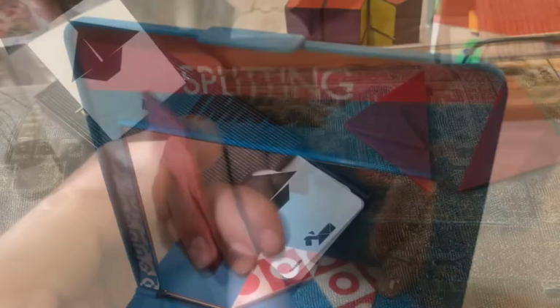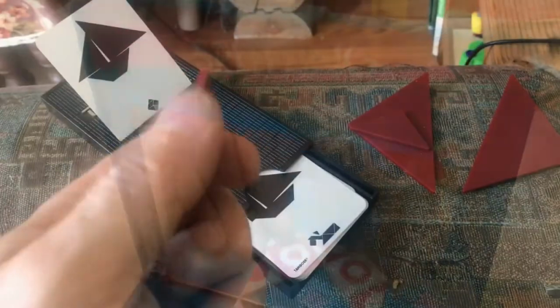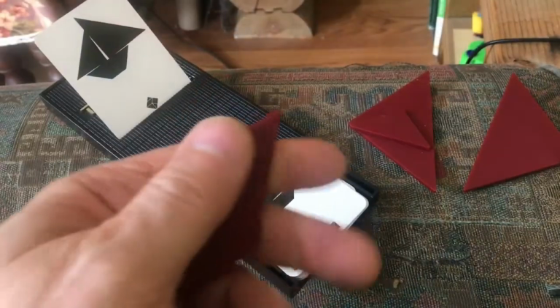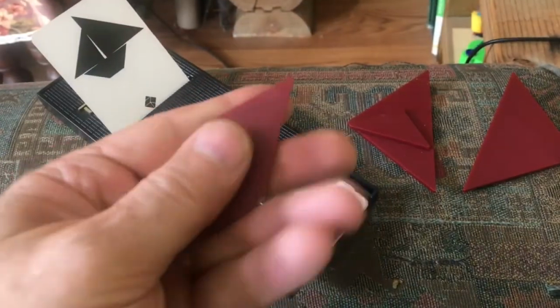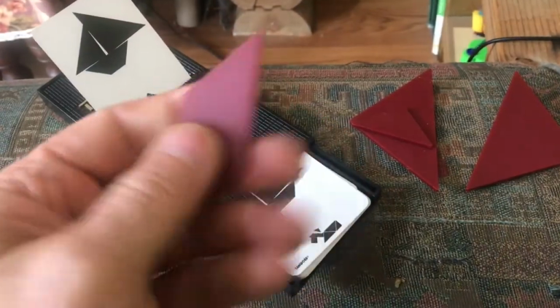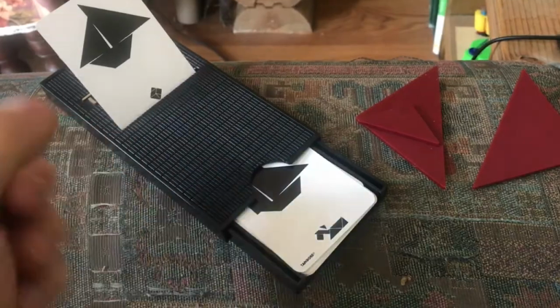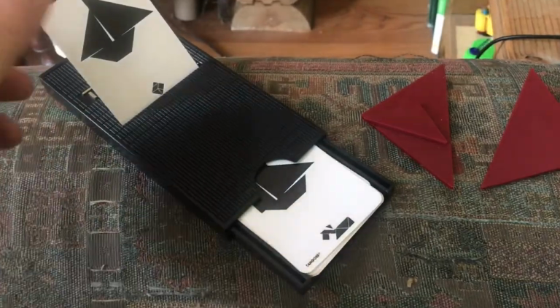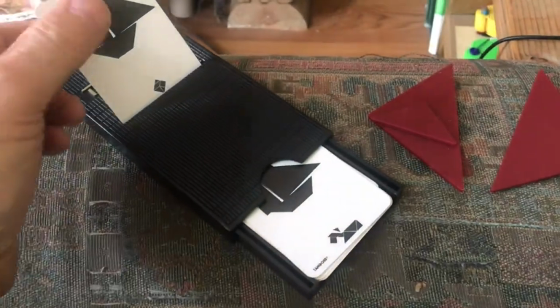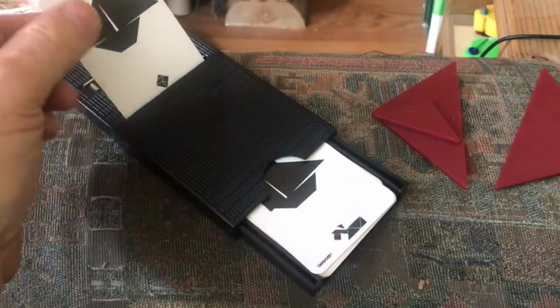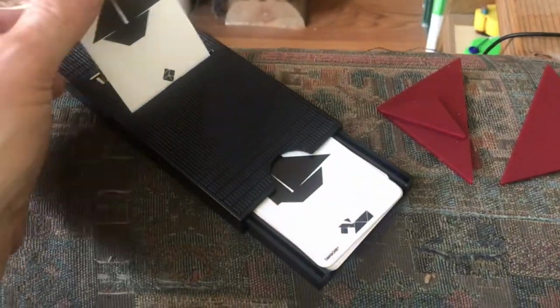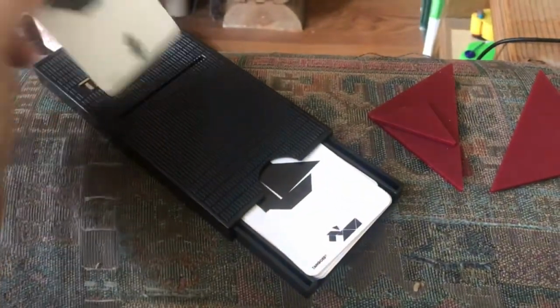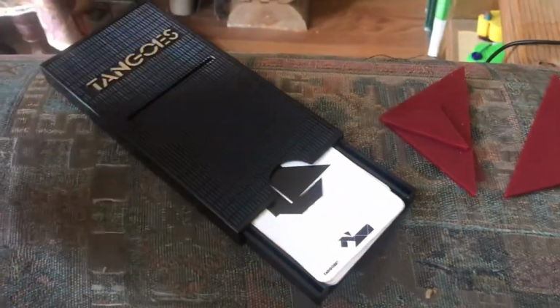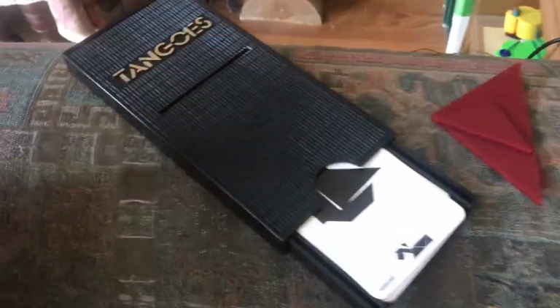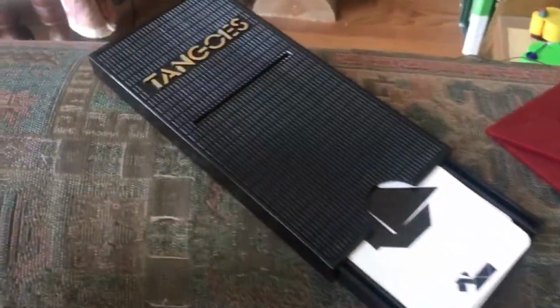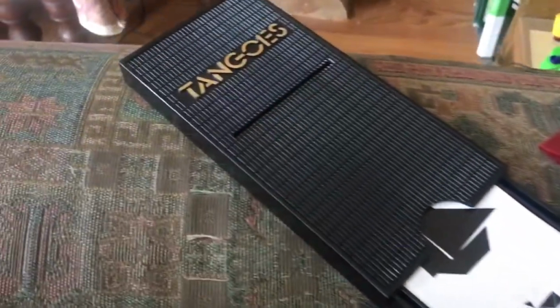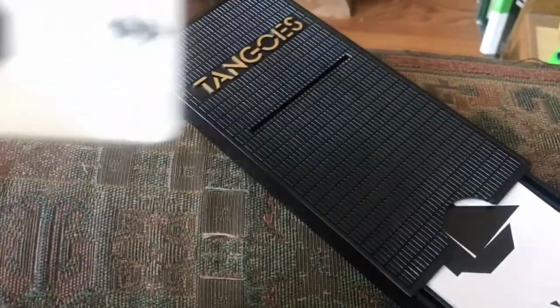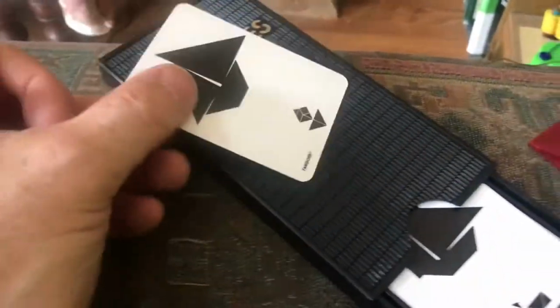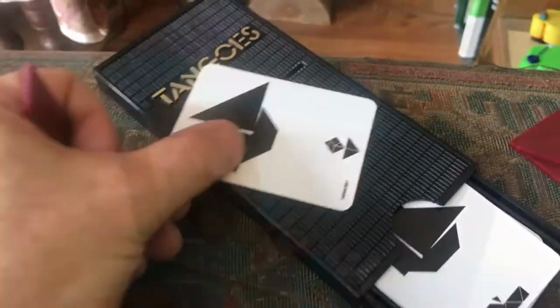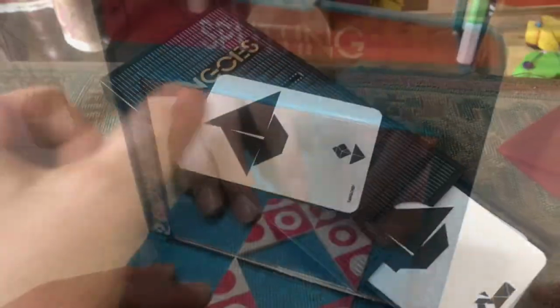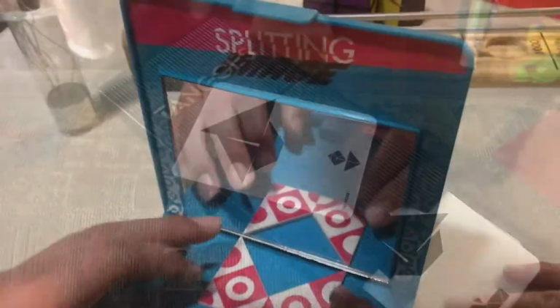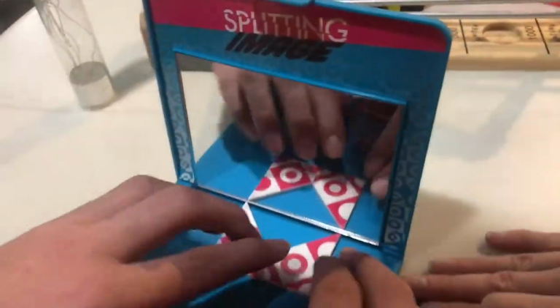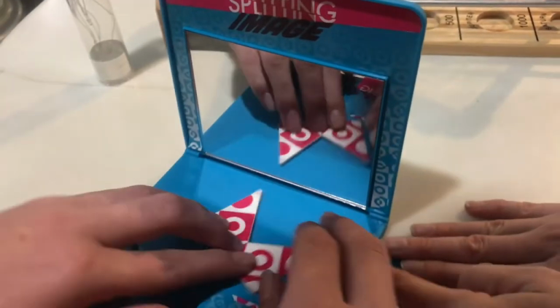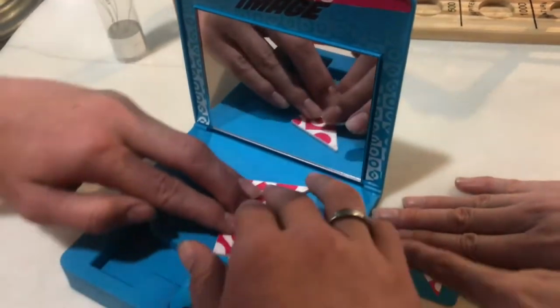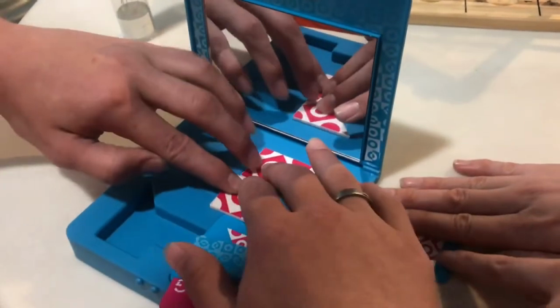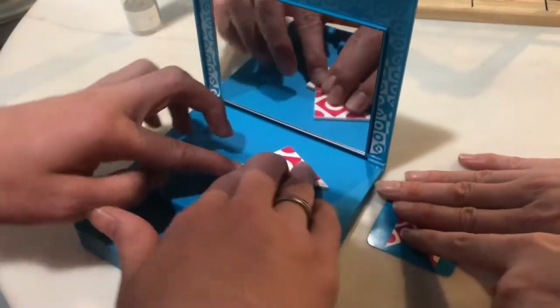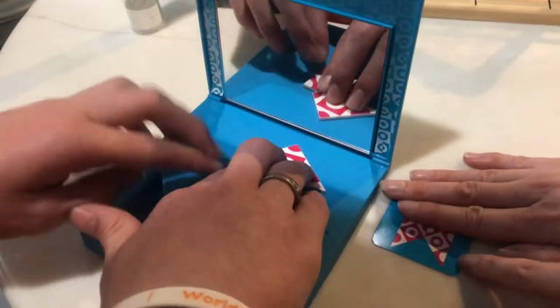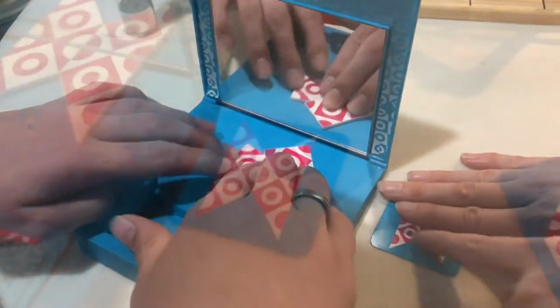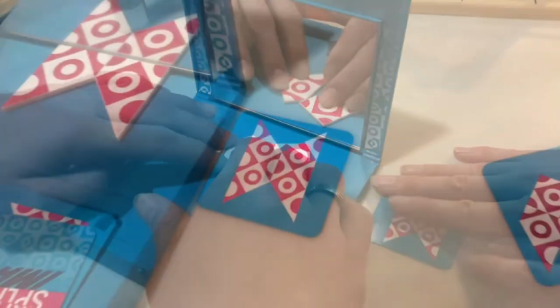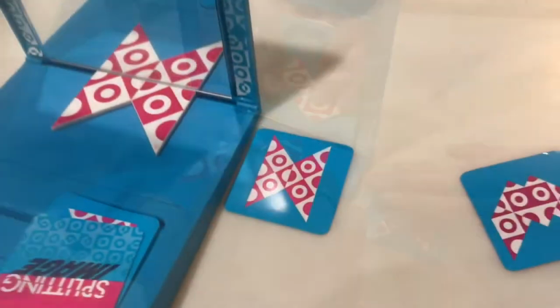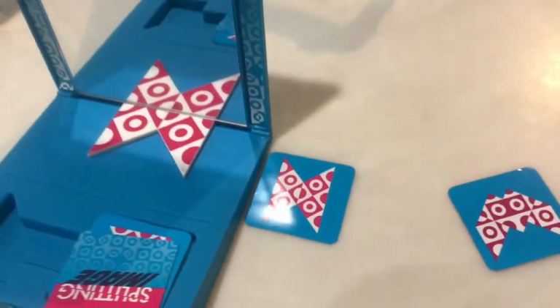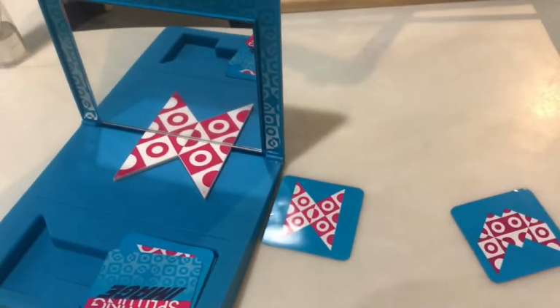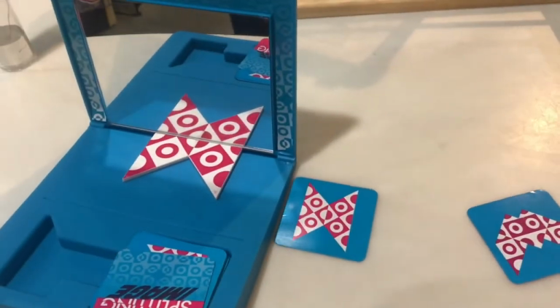We've had a game for years called tangos. This one really gets you thinking, but when you put a mirror in front of it it's a whole other game.